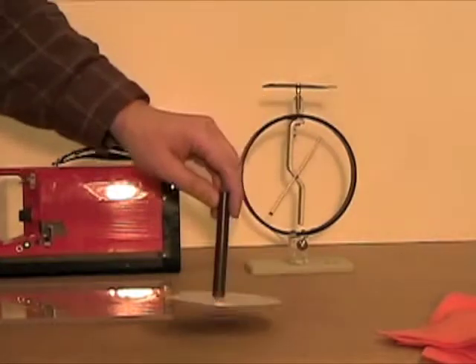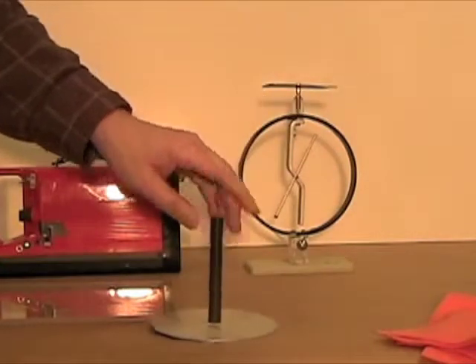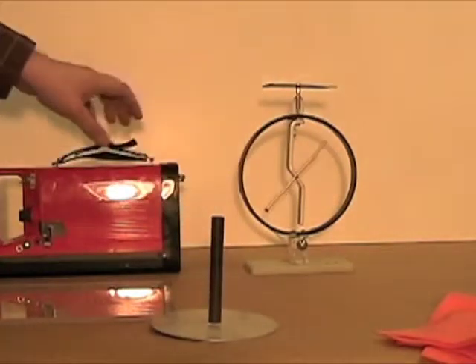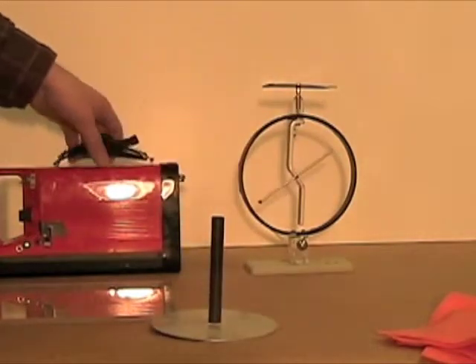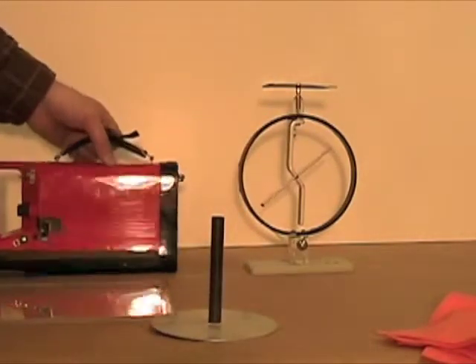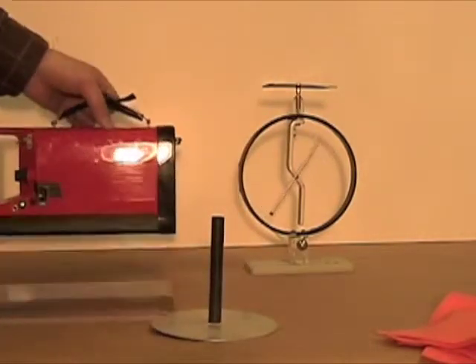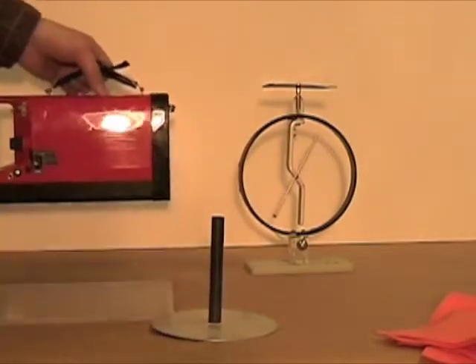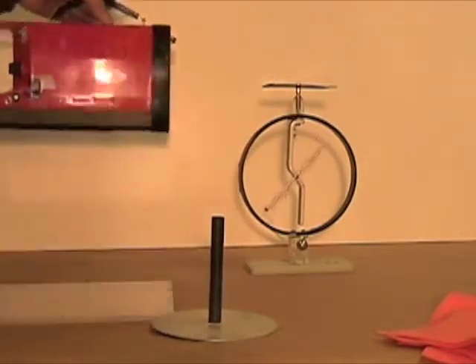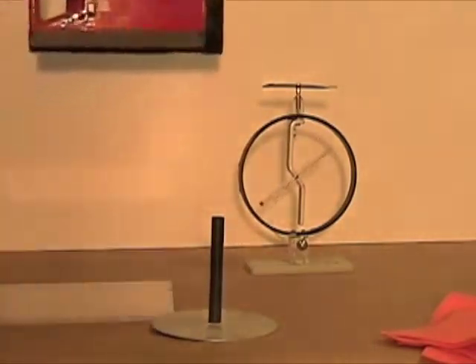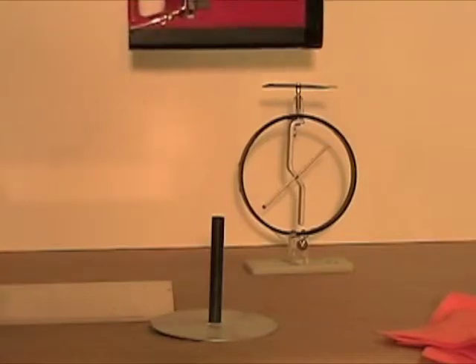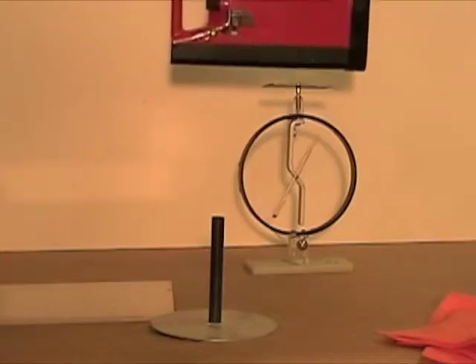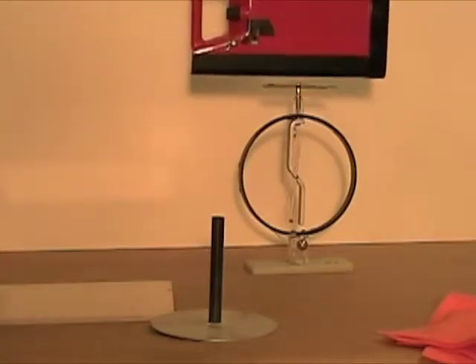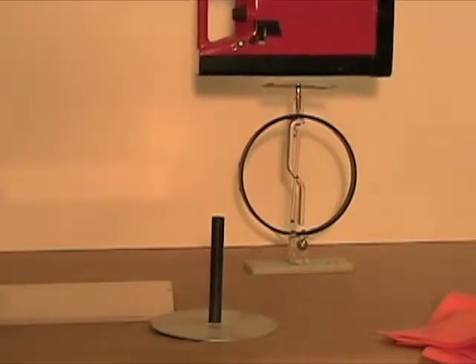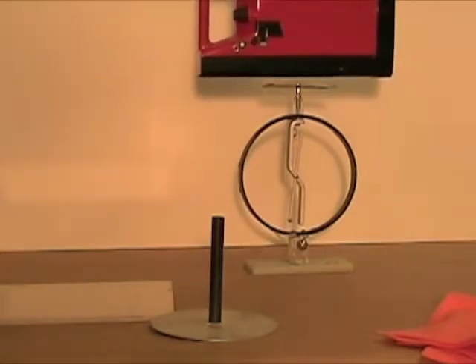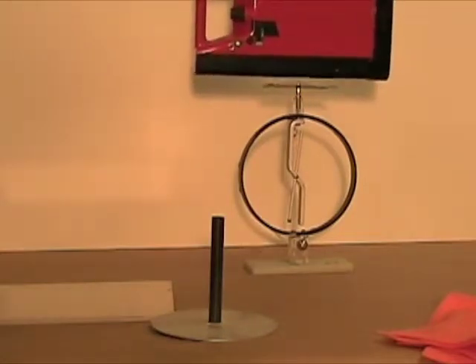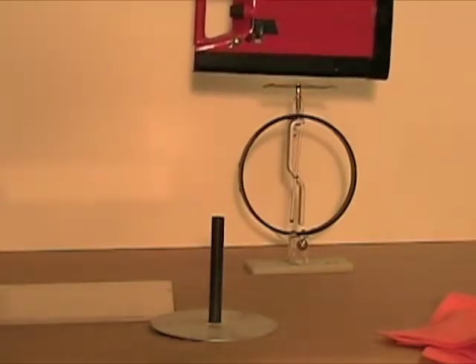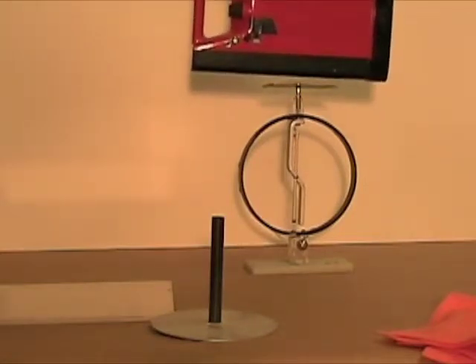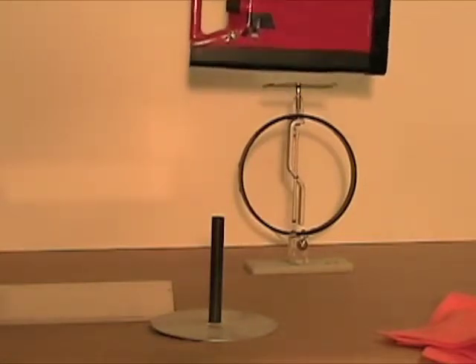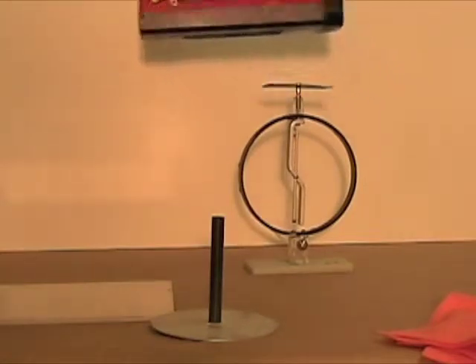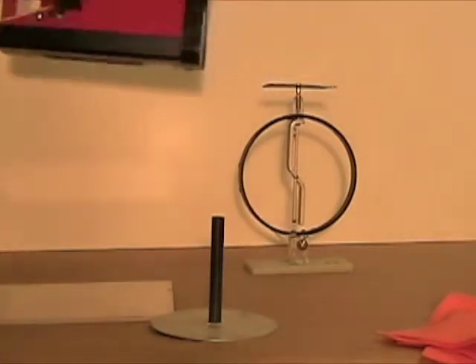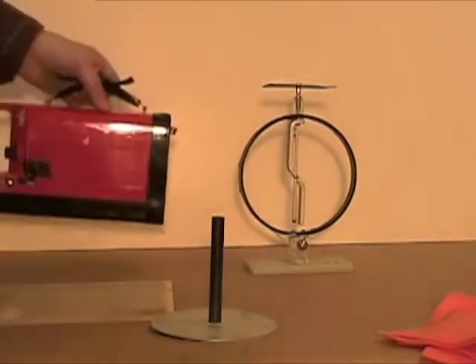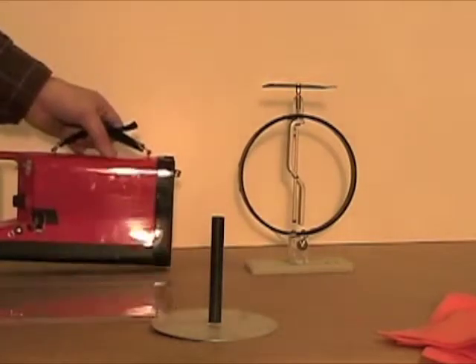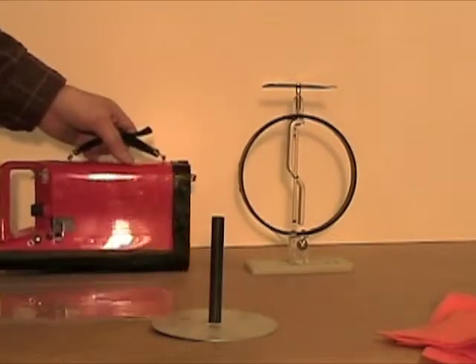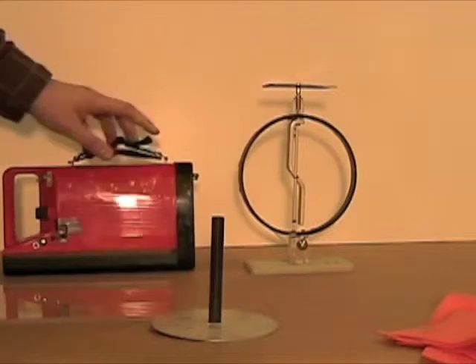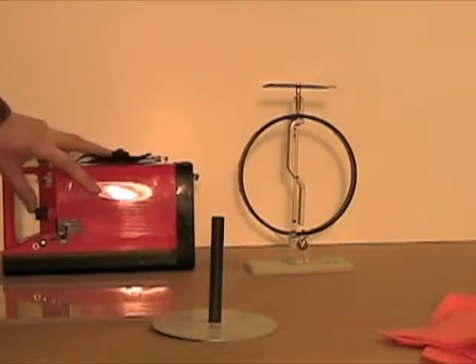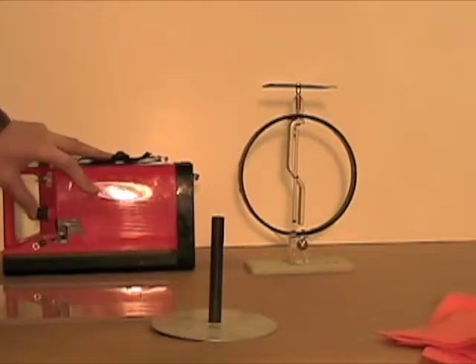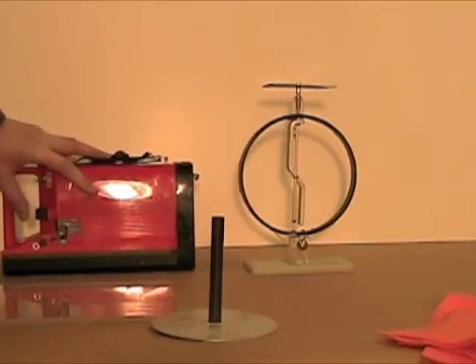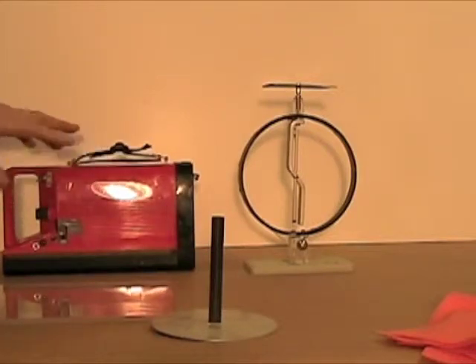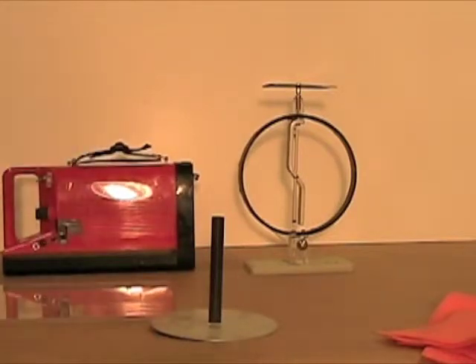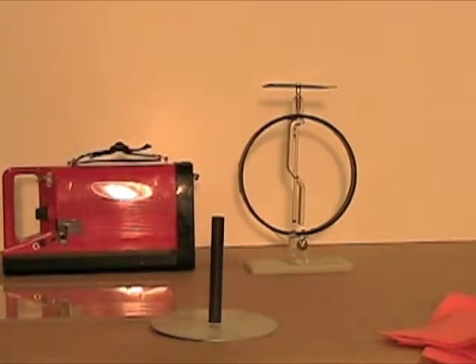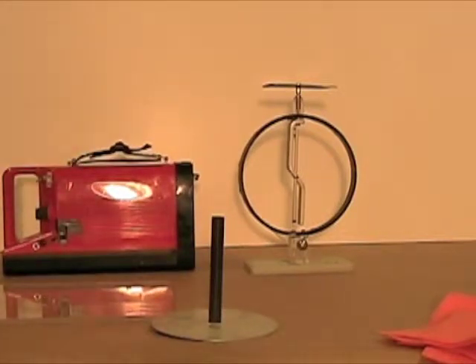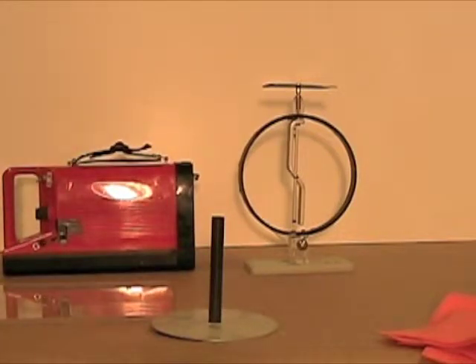Now we use the lamp, and the electroscope loses the charge completely — all charge is gone. Why?